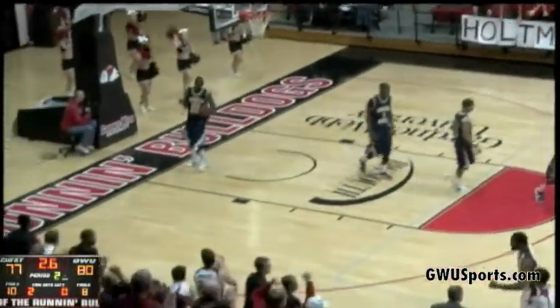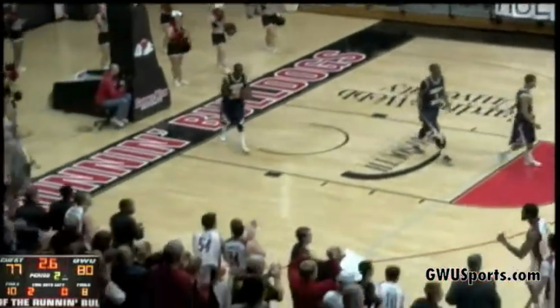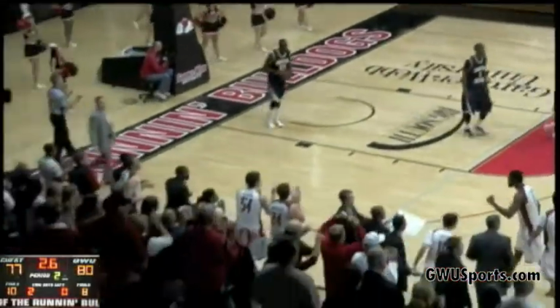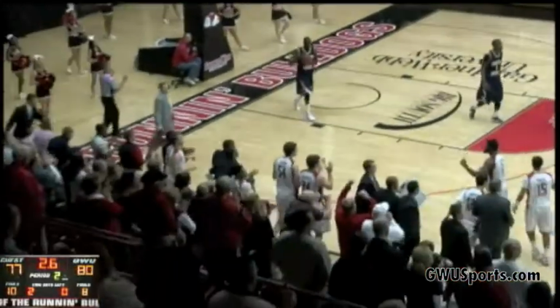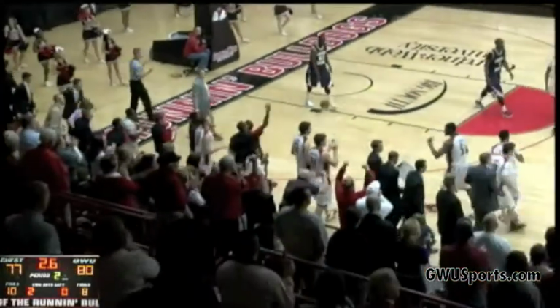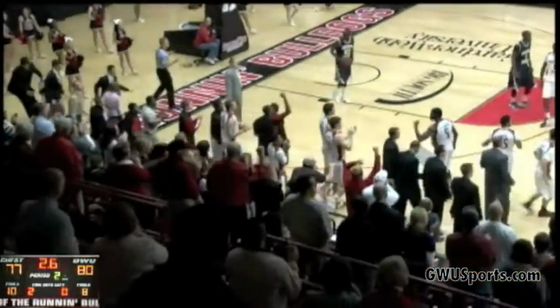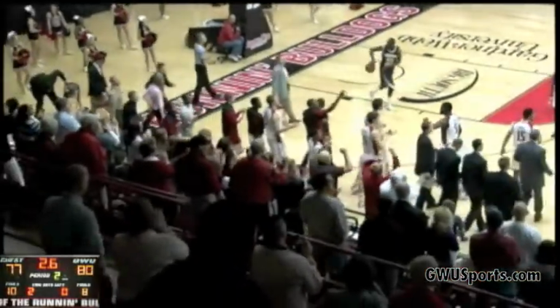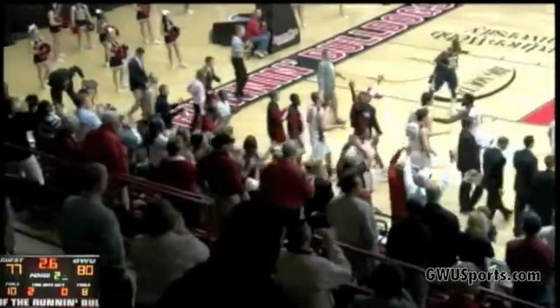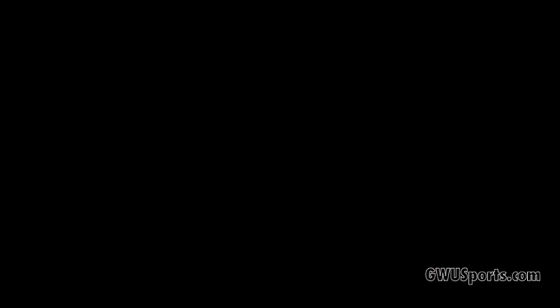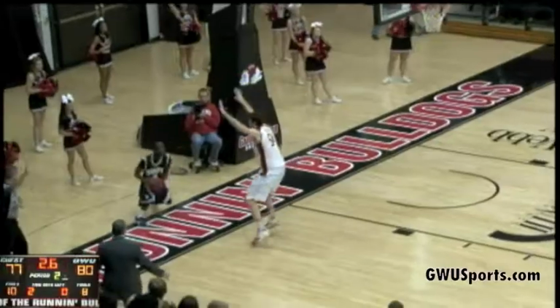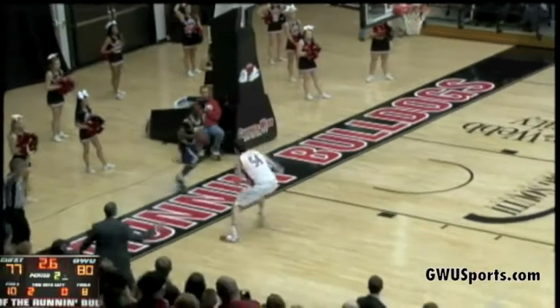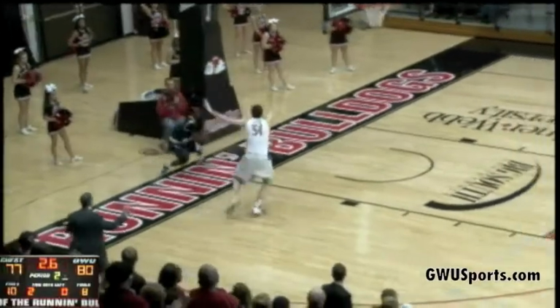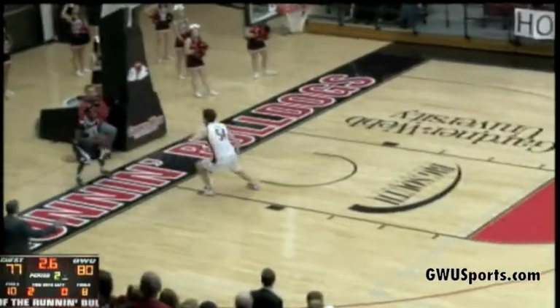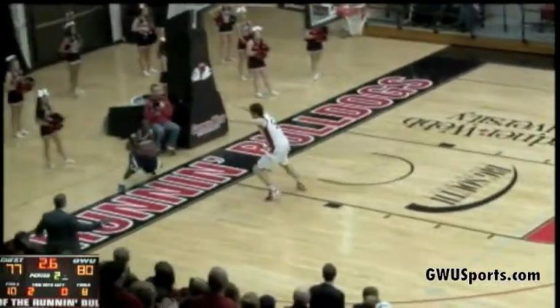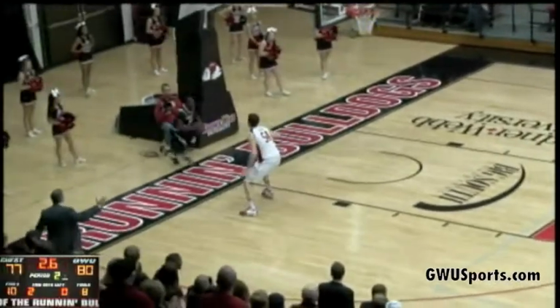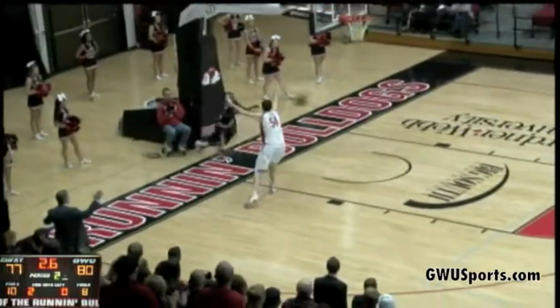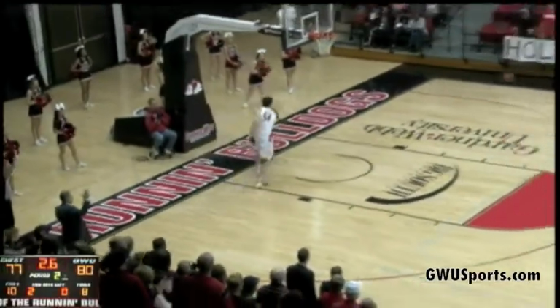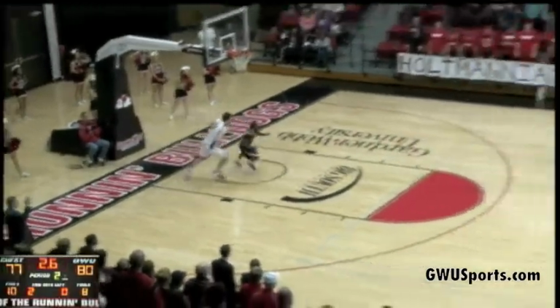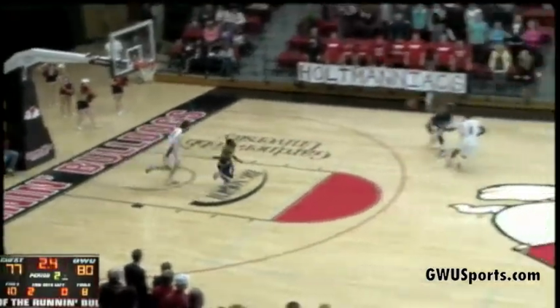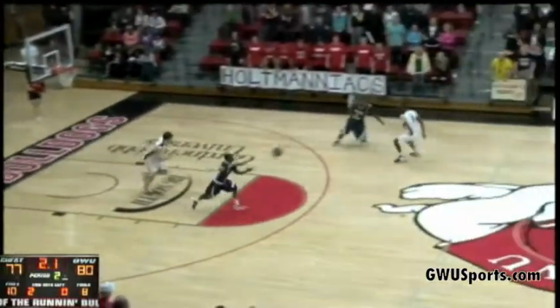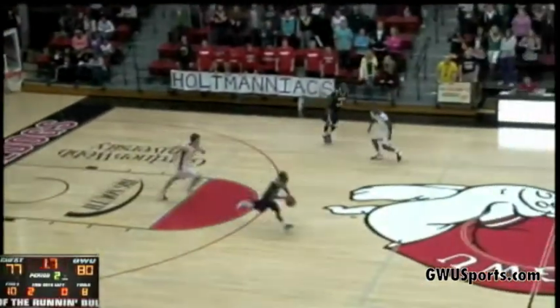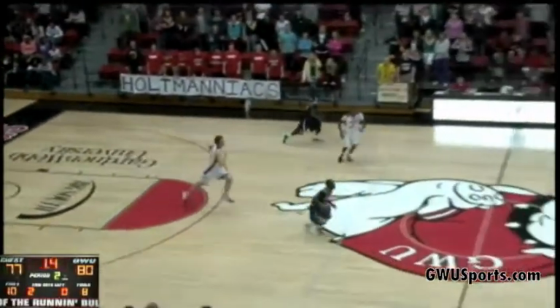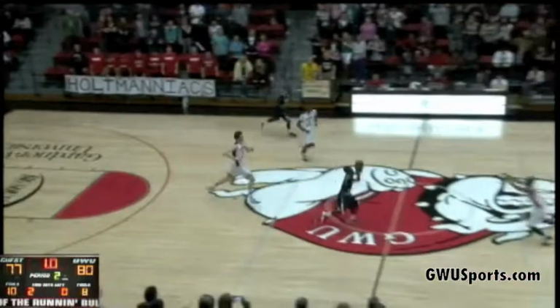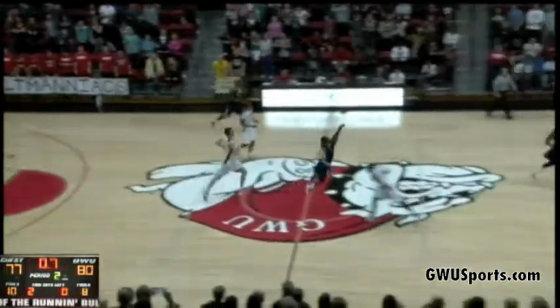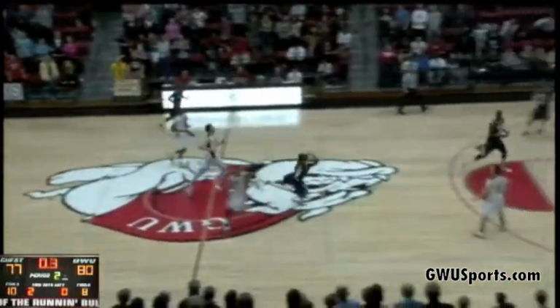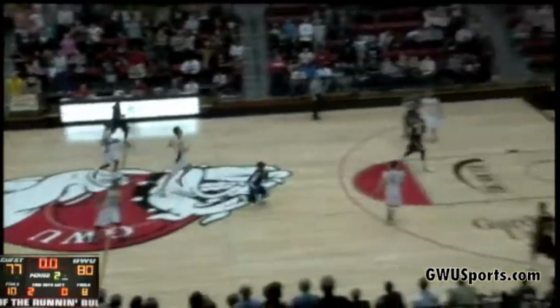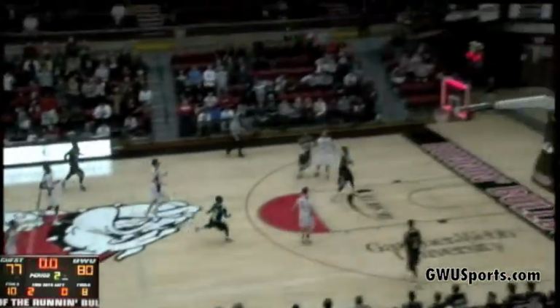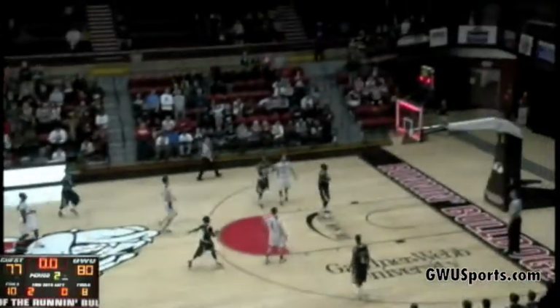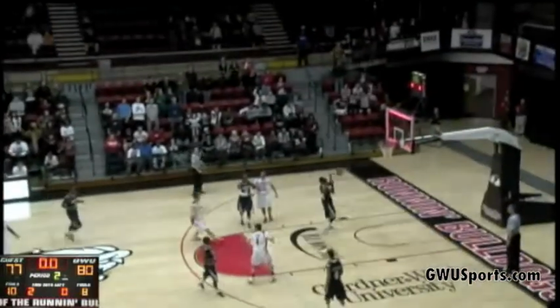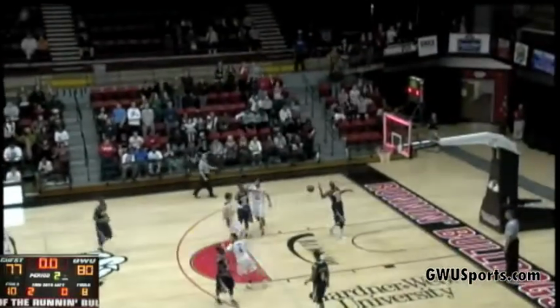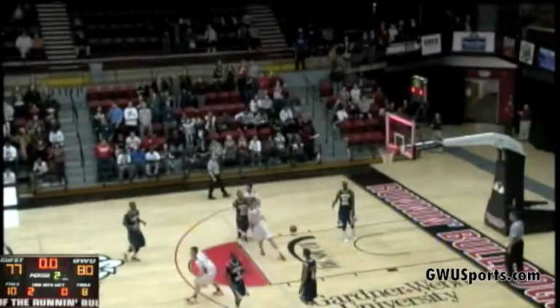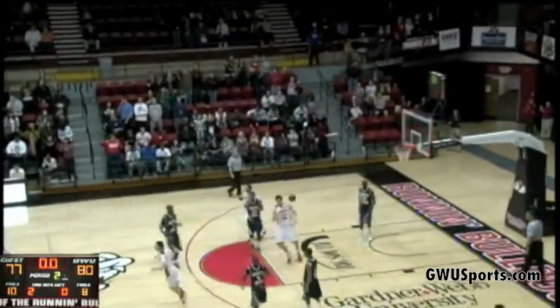And a timeout taken by Charleston Southern. The end line — Nimley trying to run the baseline, trying to get by Byron. DeMartin back to Nimley — three. Shot at the horn — no. And it's over.